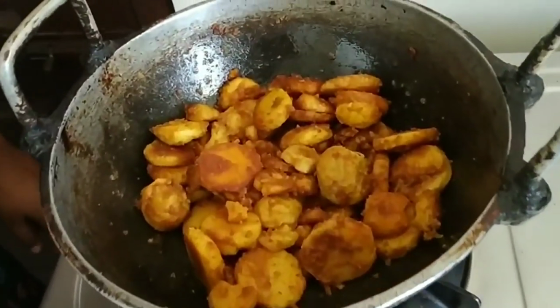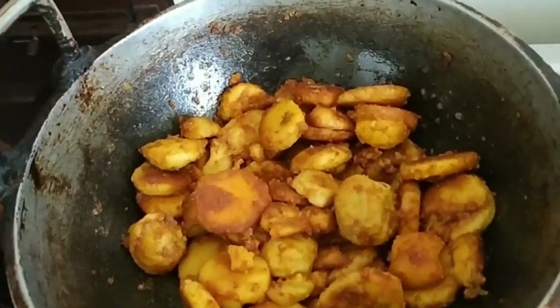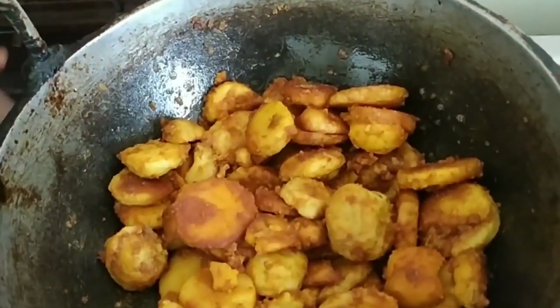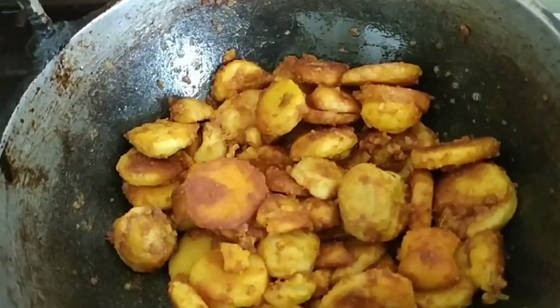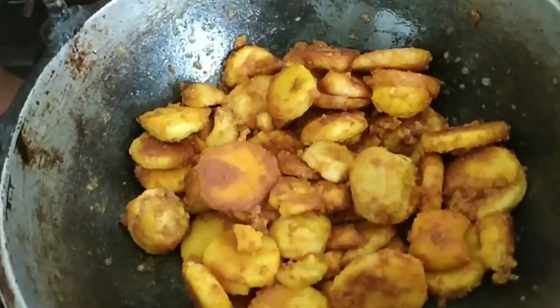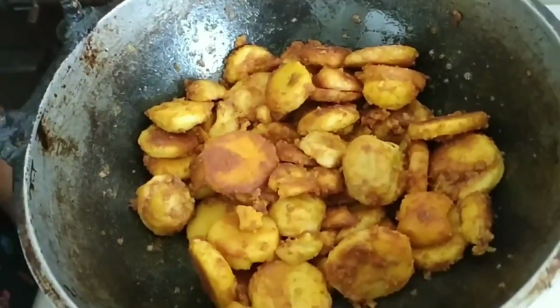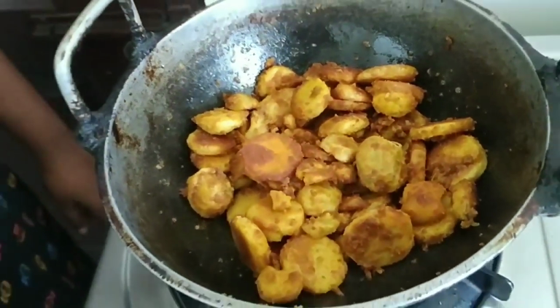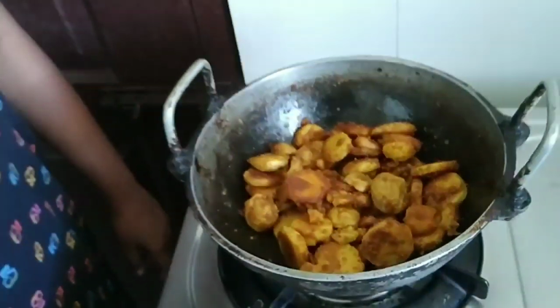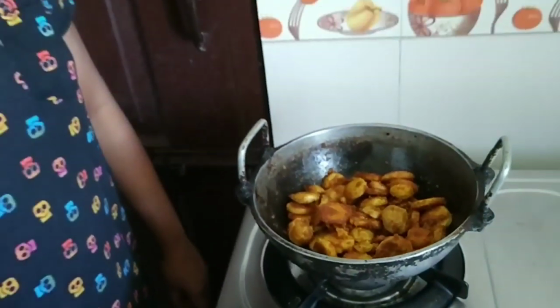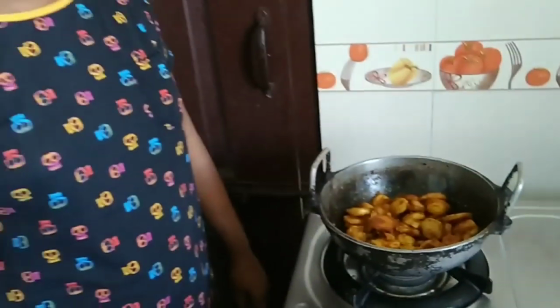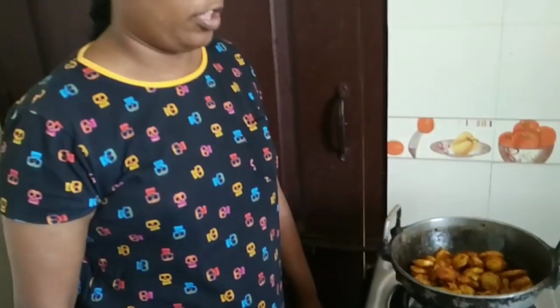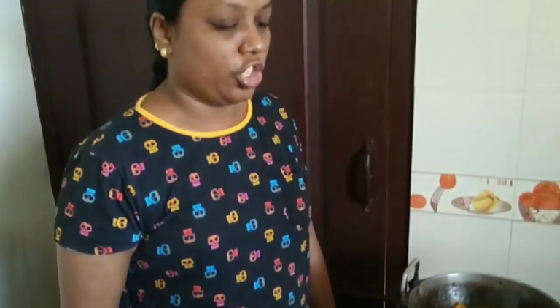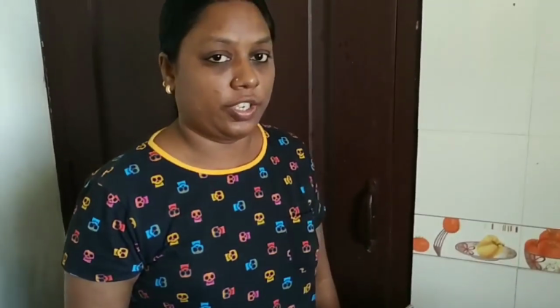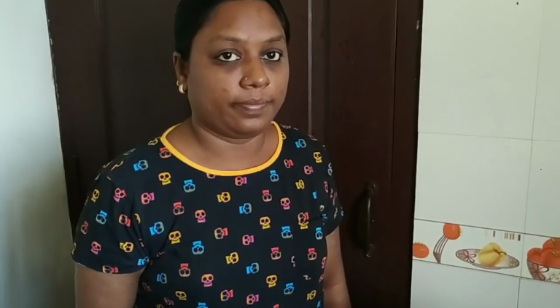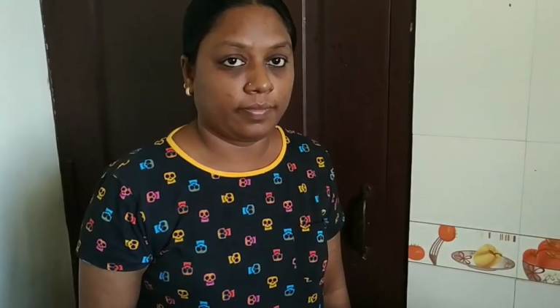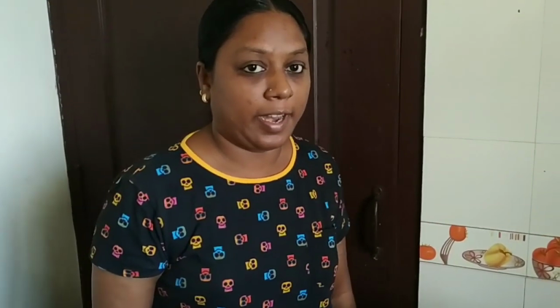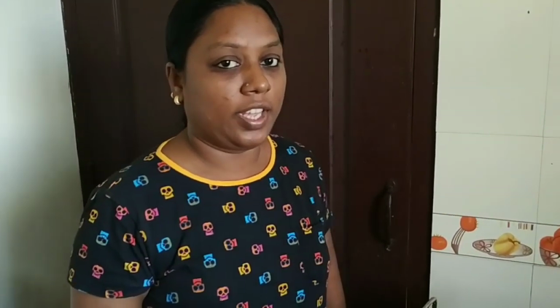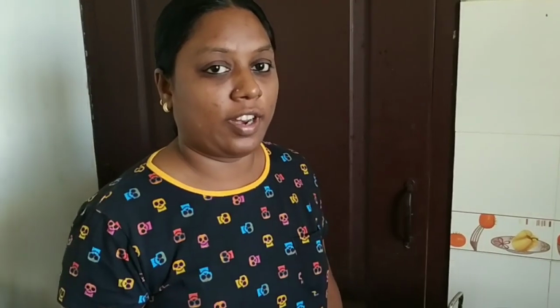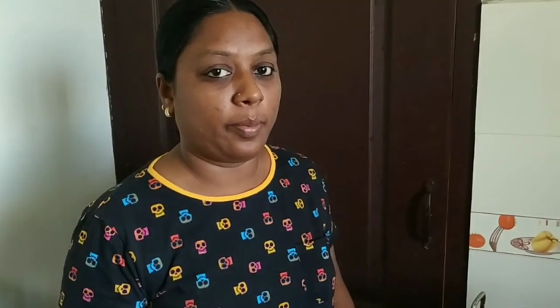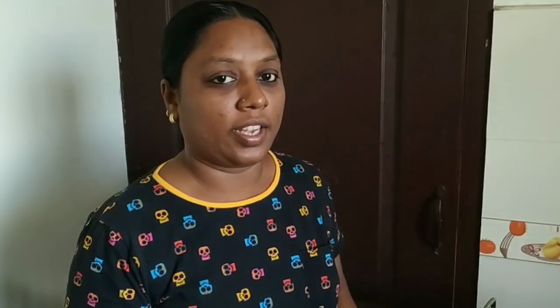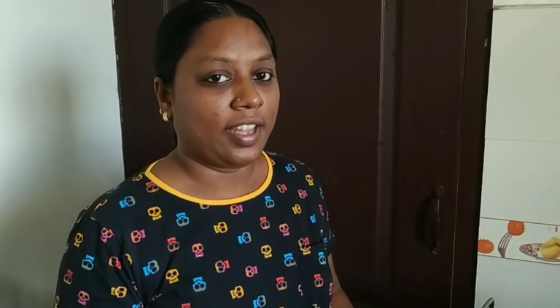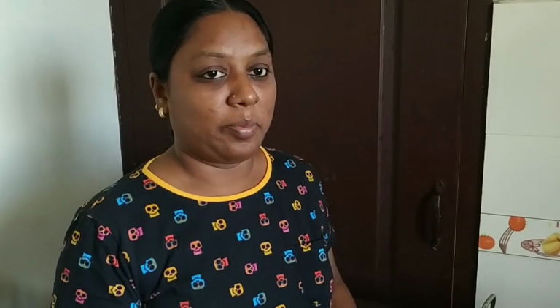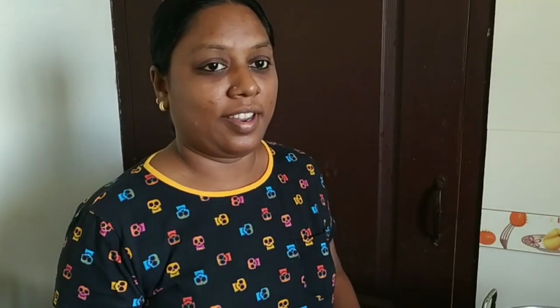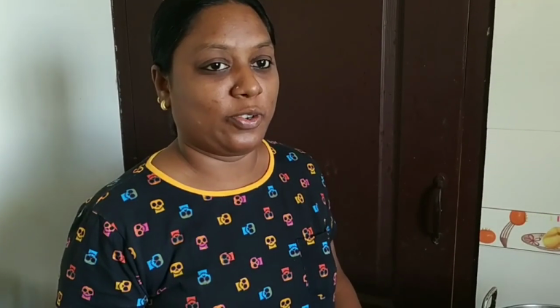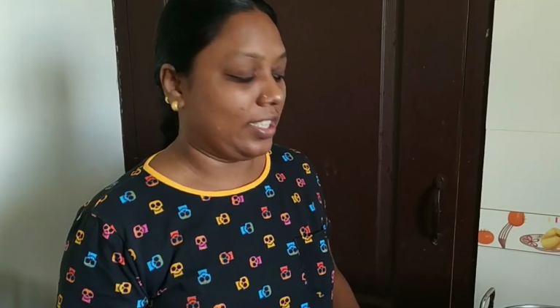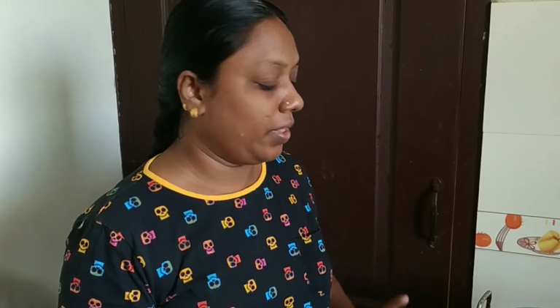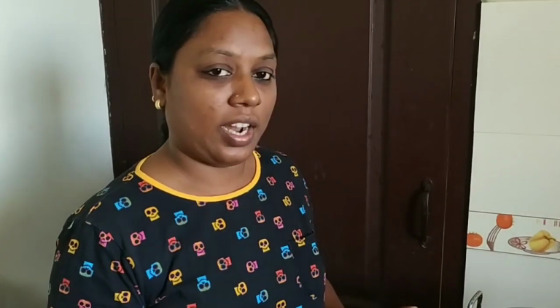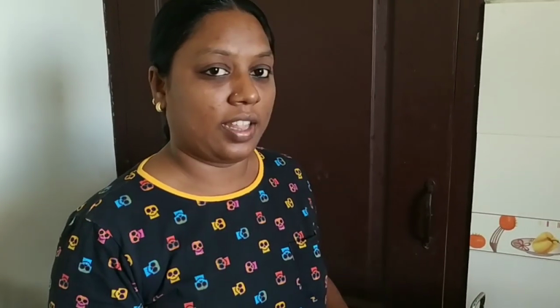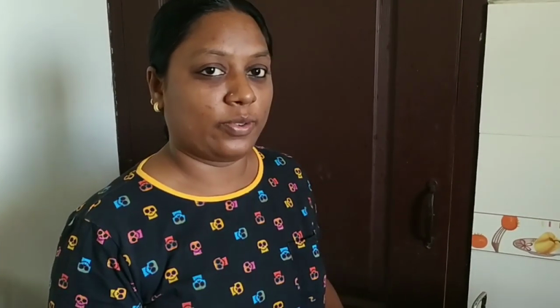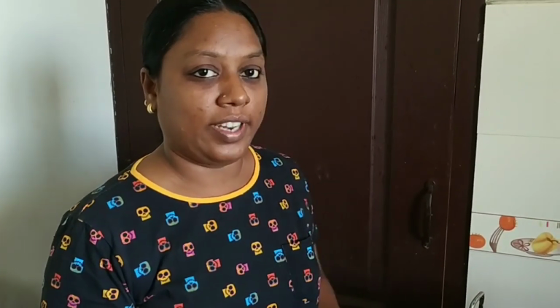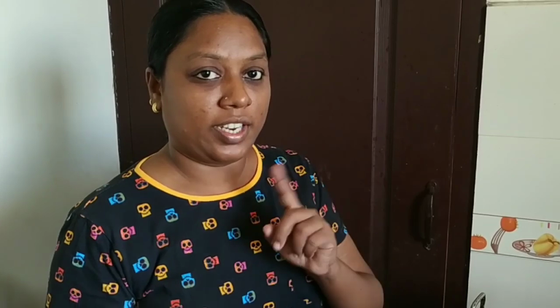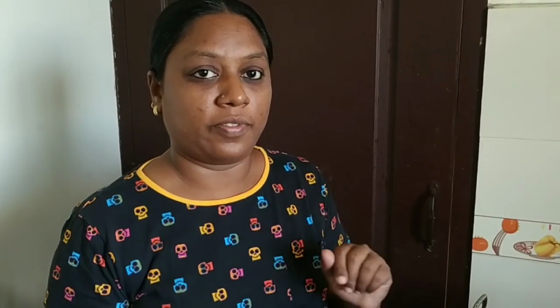We're going to get some water. This is ready. This is how you fry it — it's very simple, it's good to eat it.